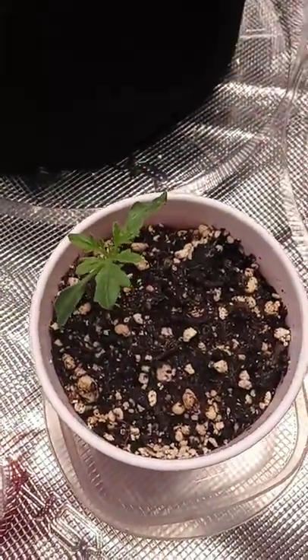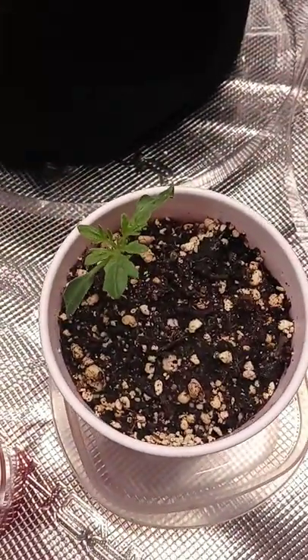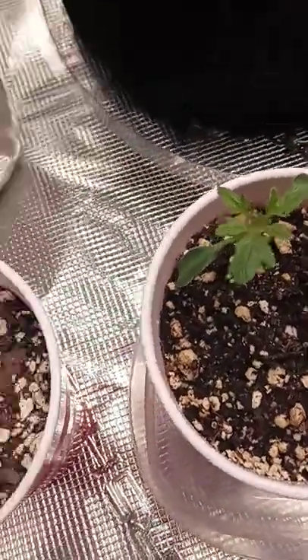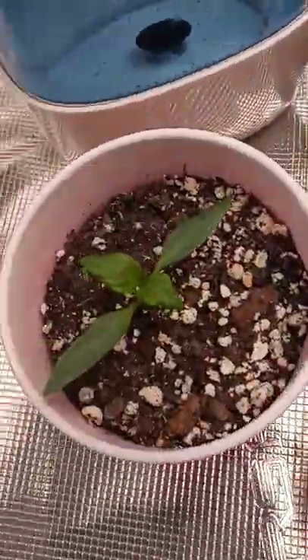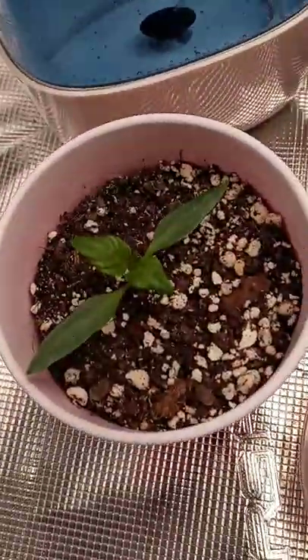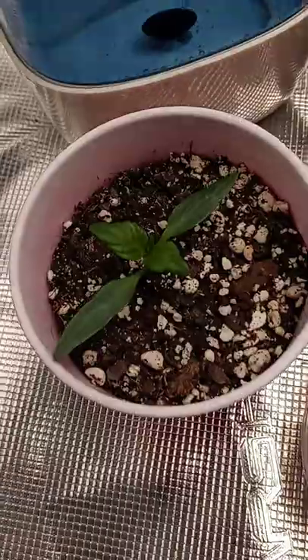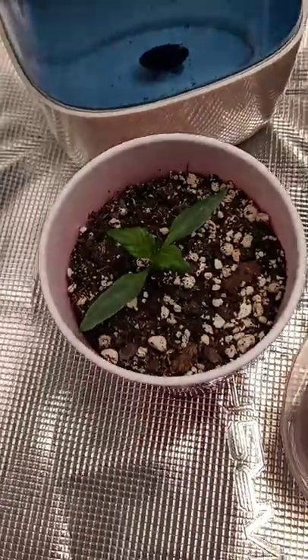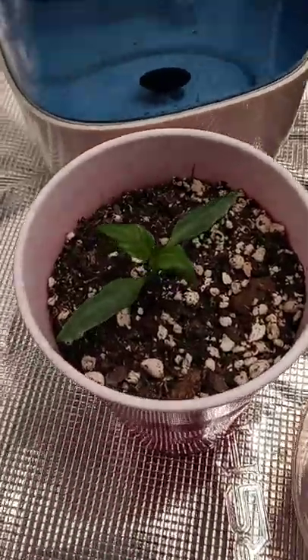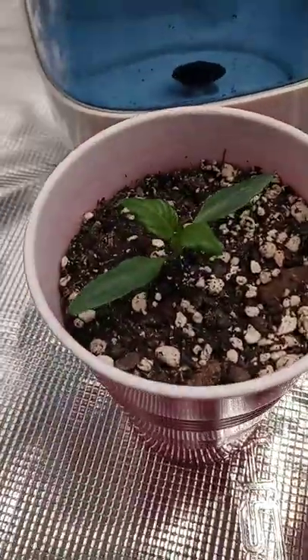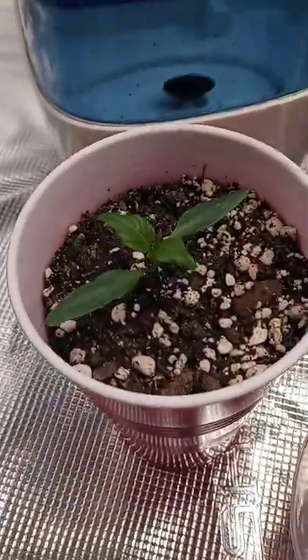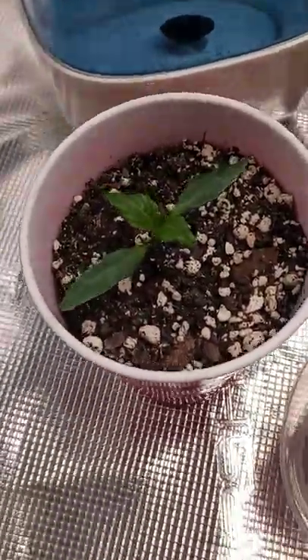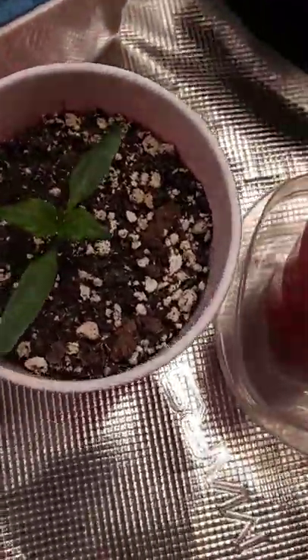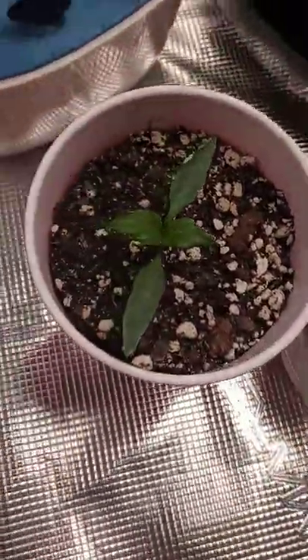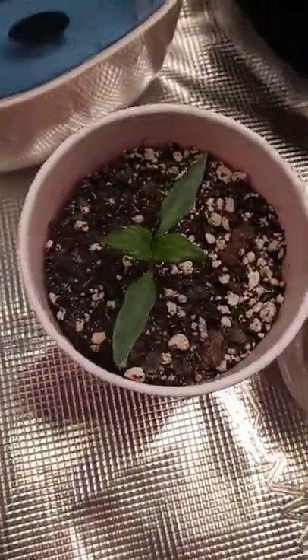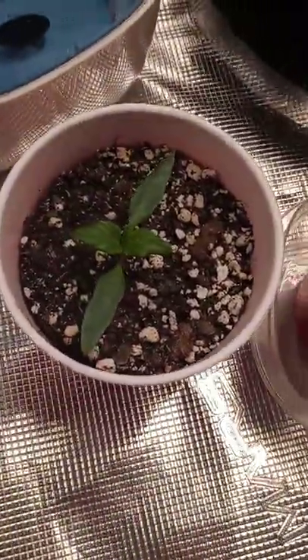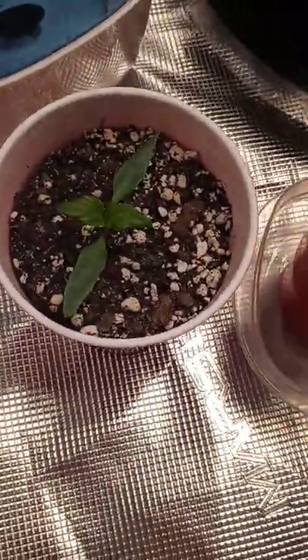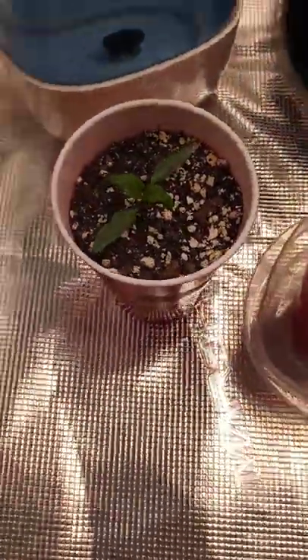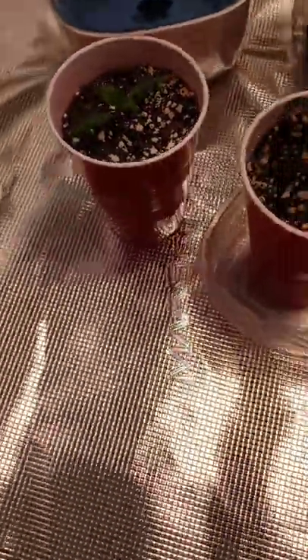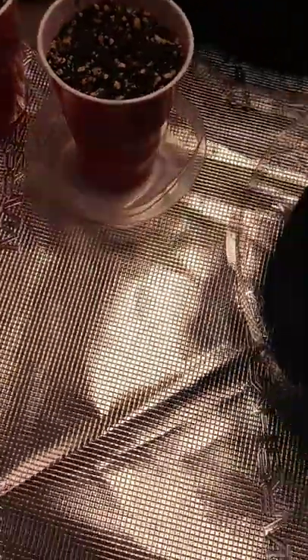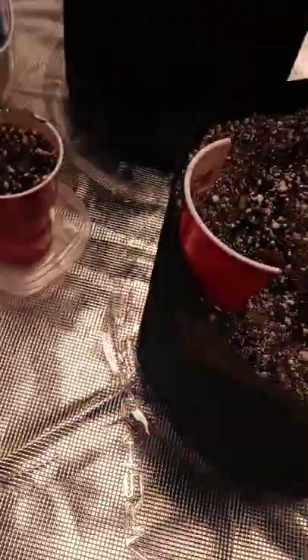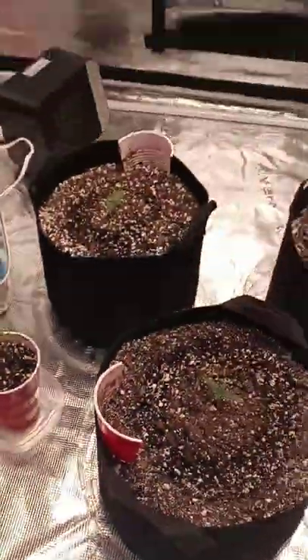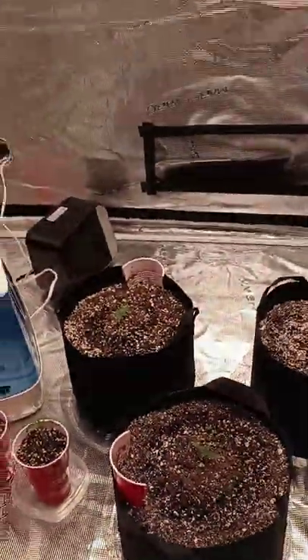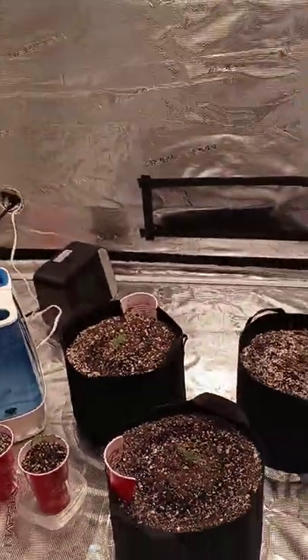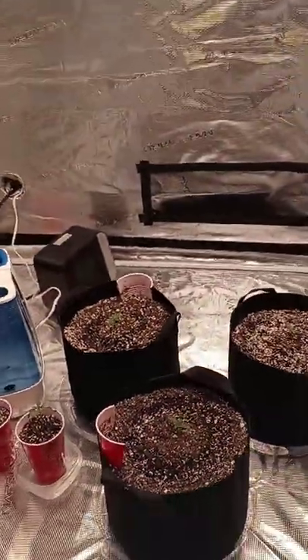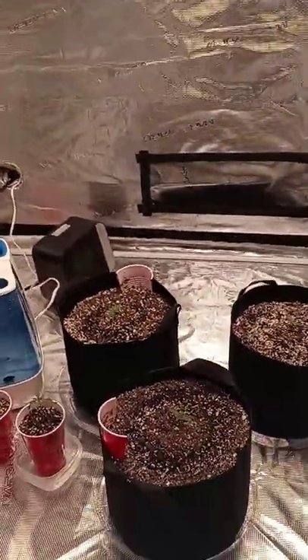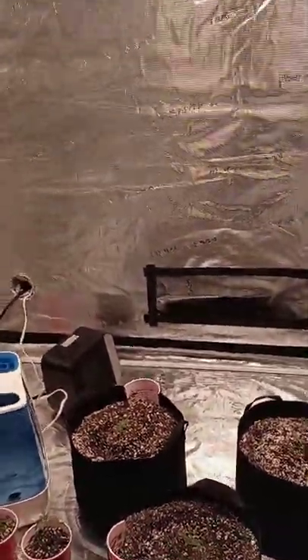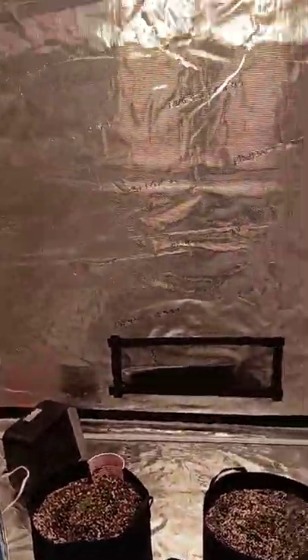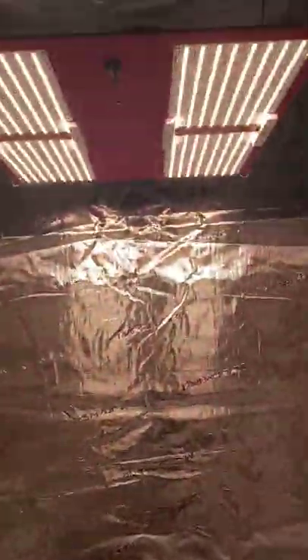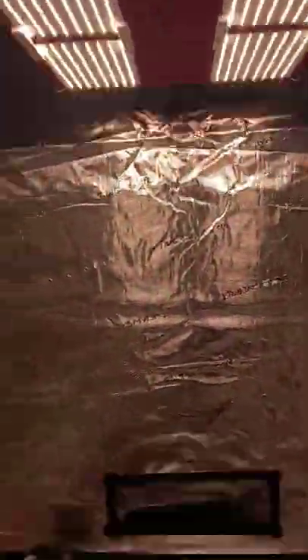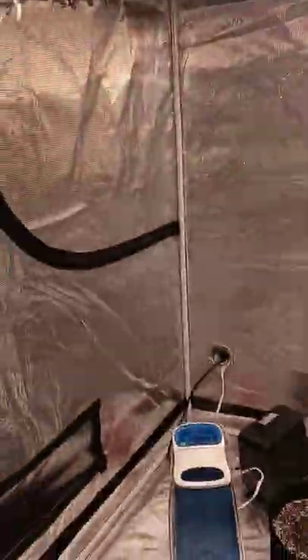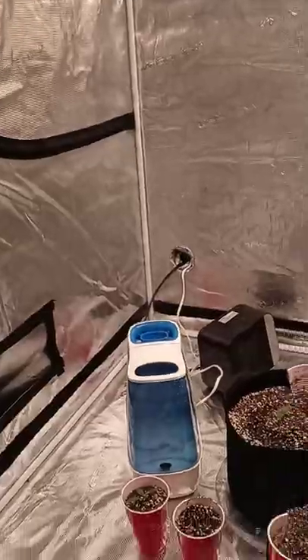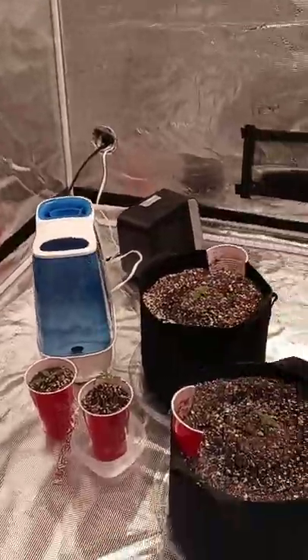This is my big Beefsteak and this is my bell pepper — these guys are just loving it in here. So if you guys ever want to start your indoor vegetables early, by all means, what a way to go.